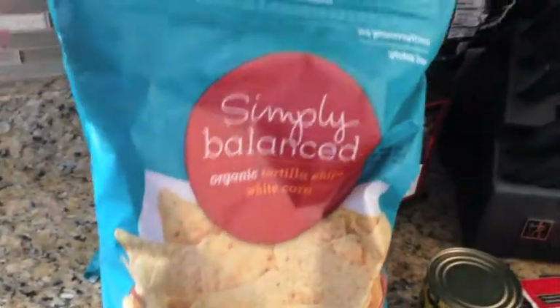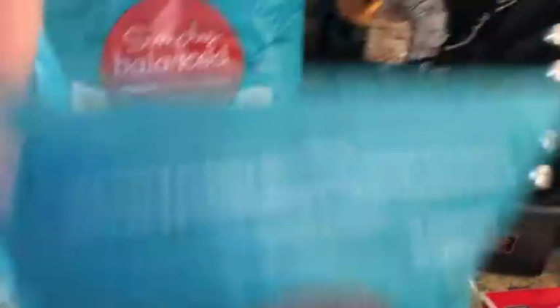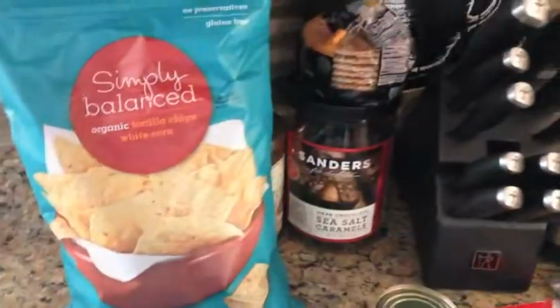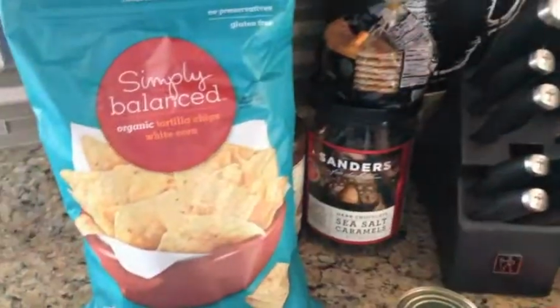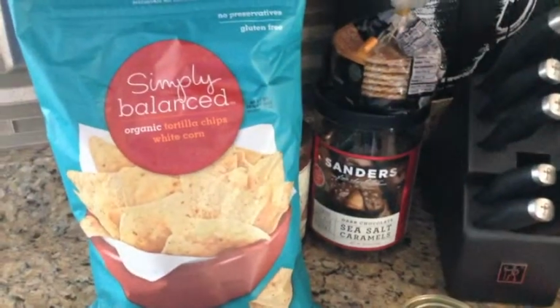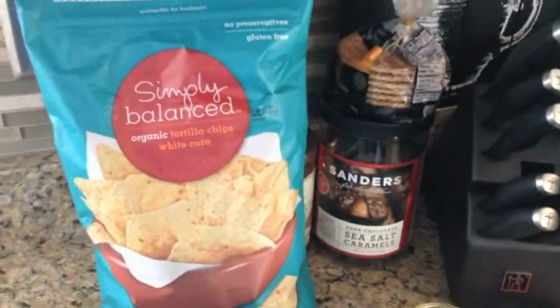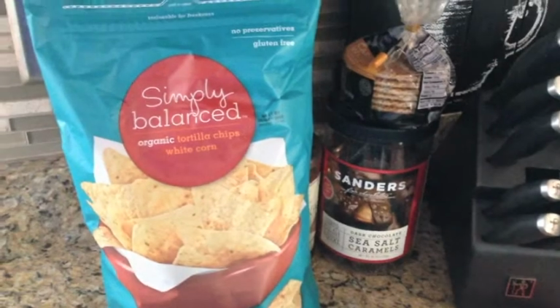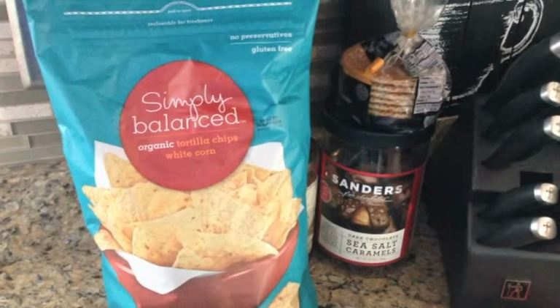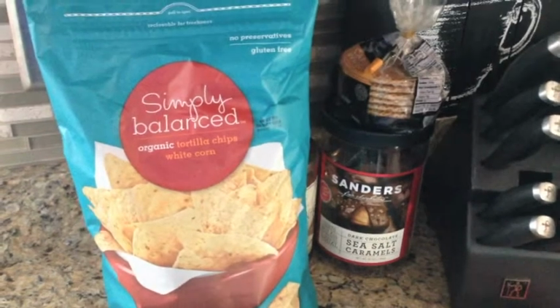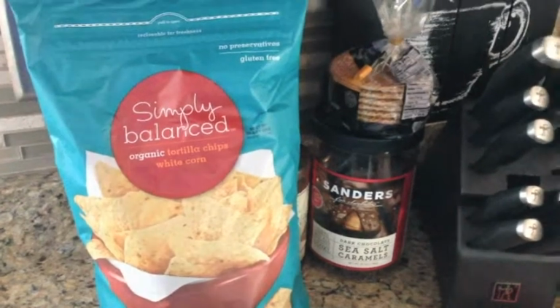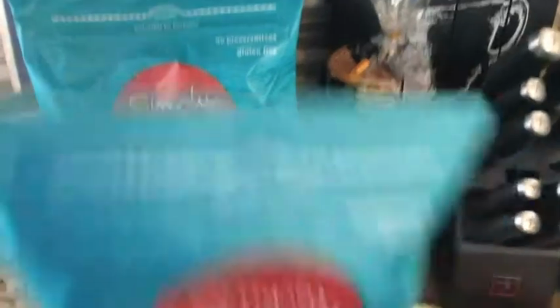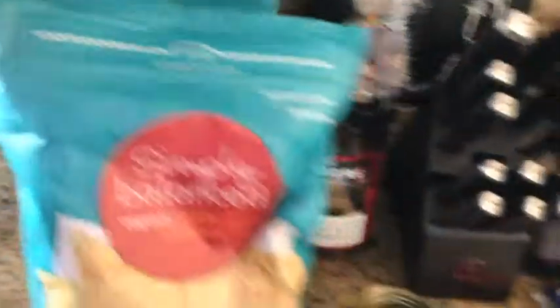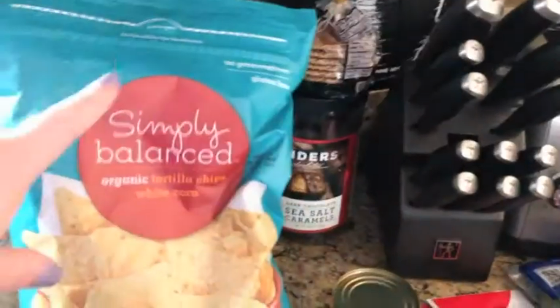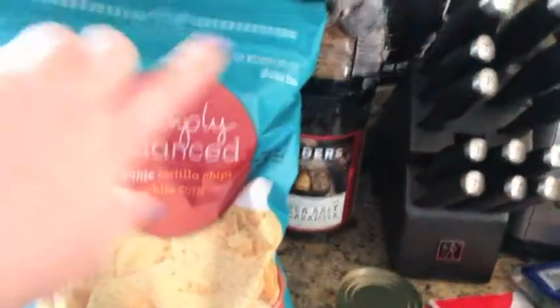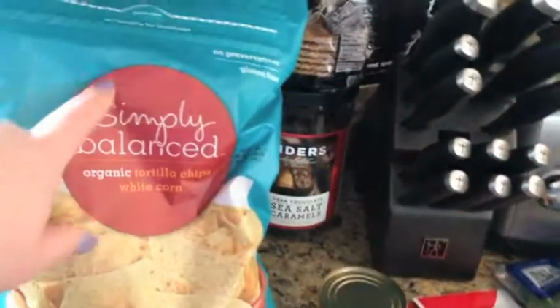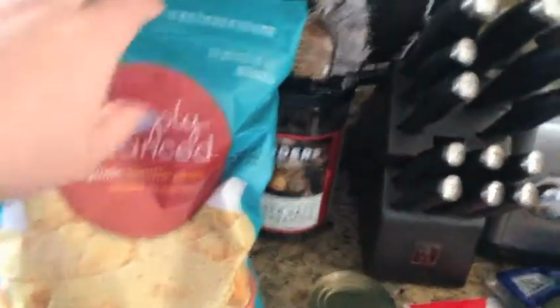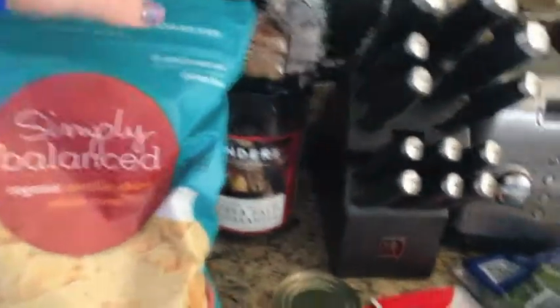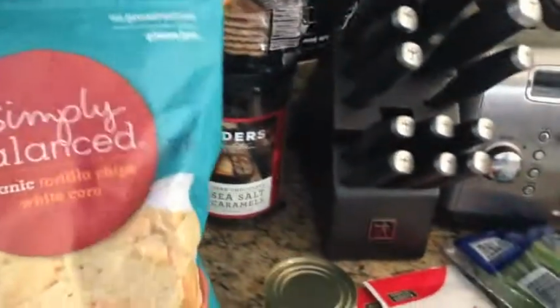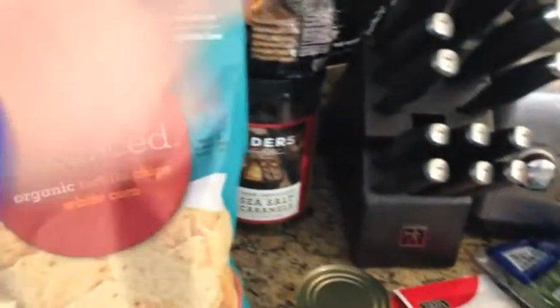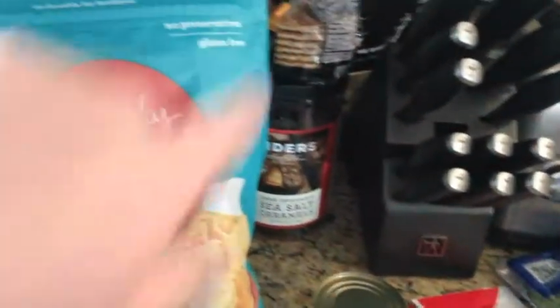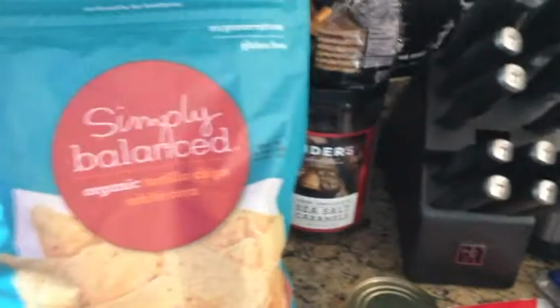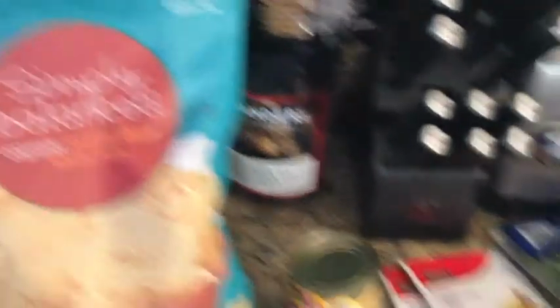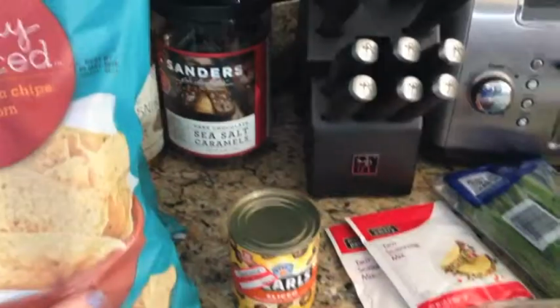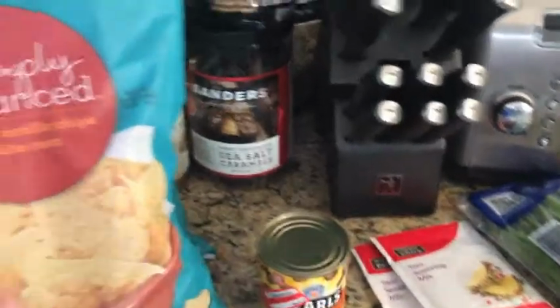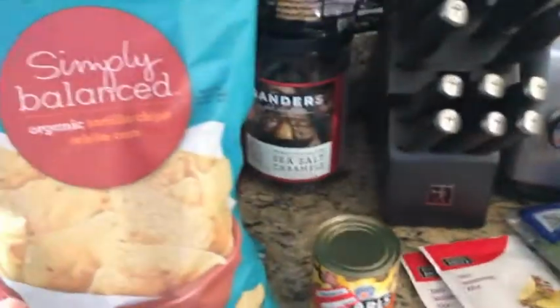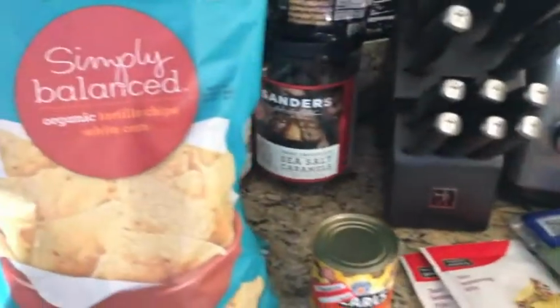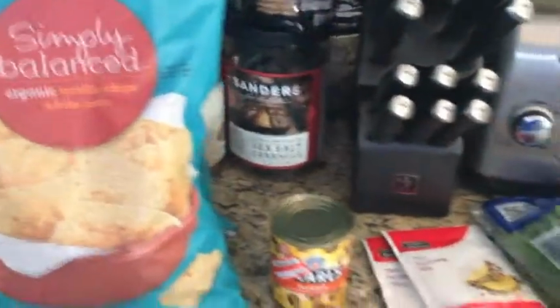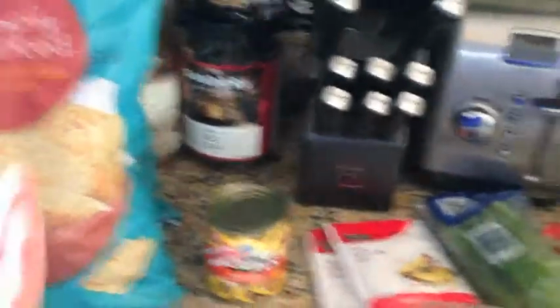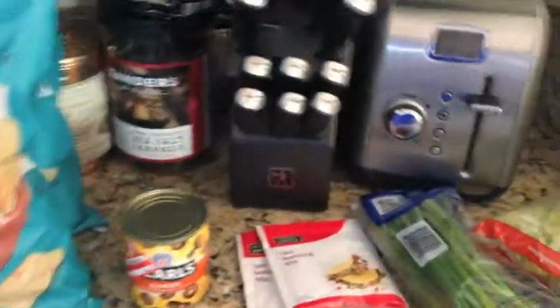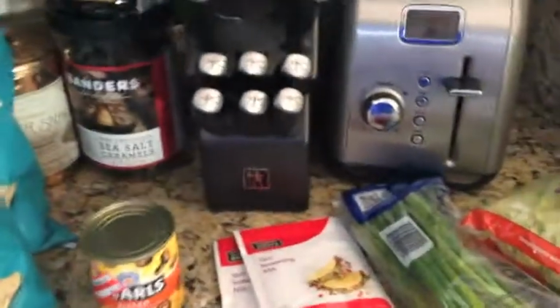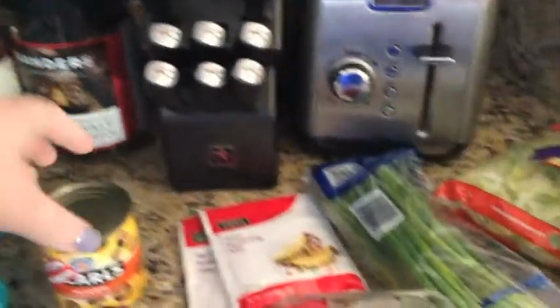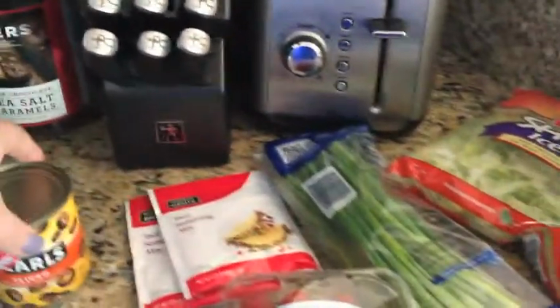For the dip I got two bags of Simply Balanced organic tortilla chips. I really like these because they have a resealable package and they're gluten-free, which I think all tortilla chips are.